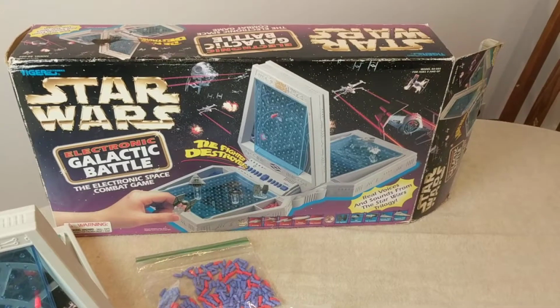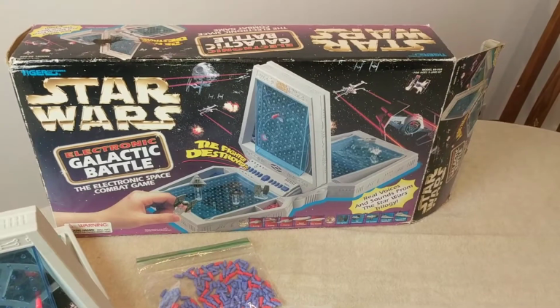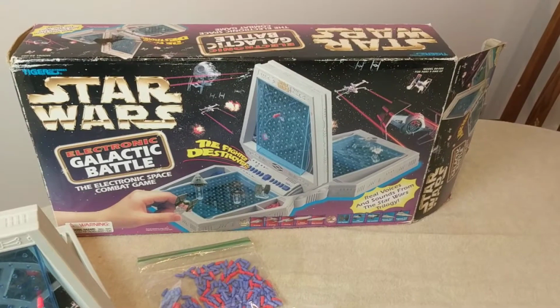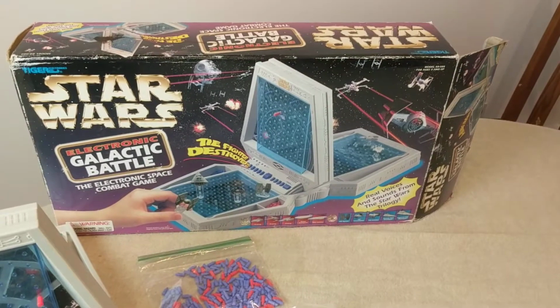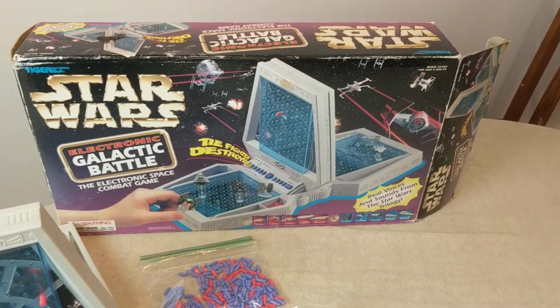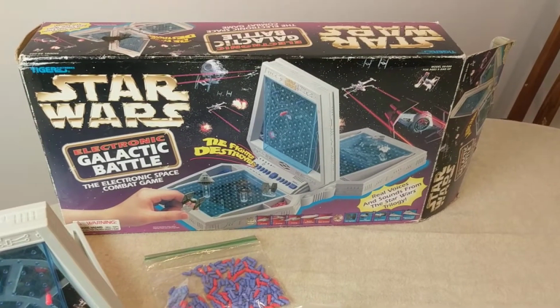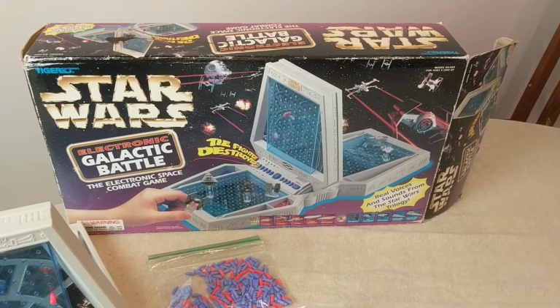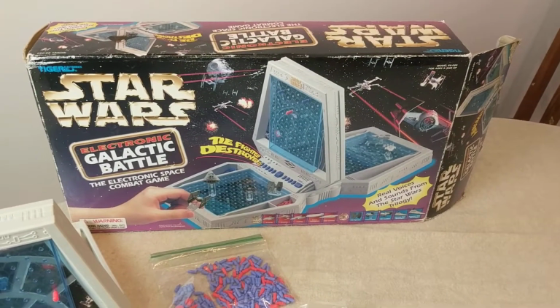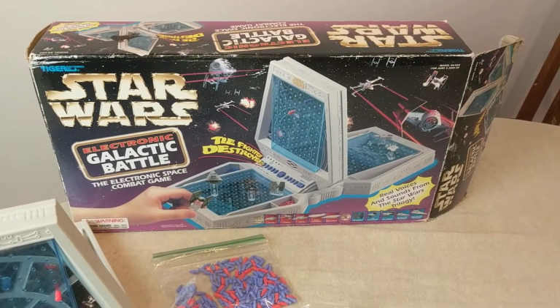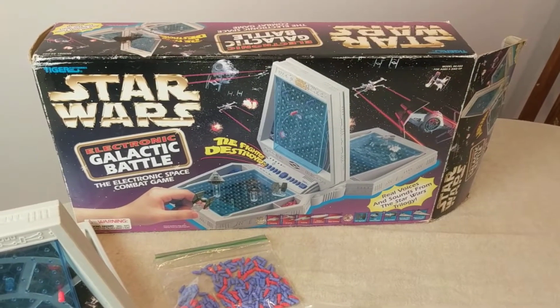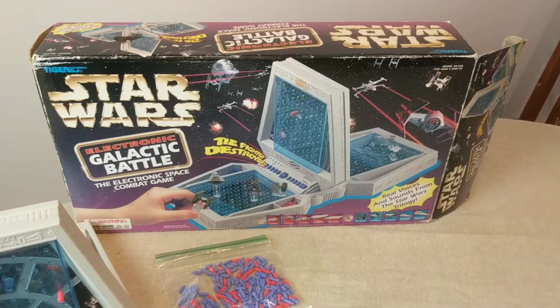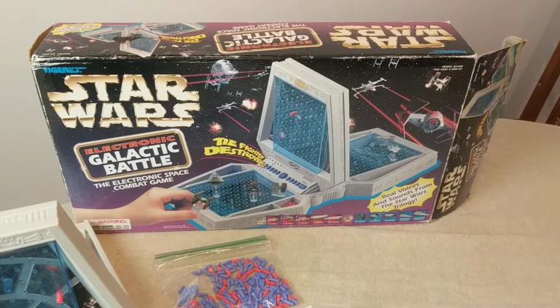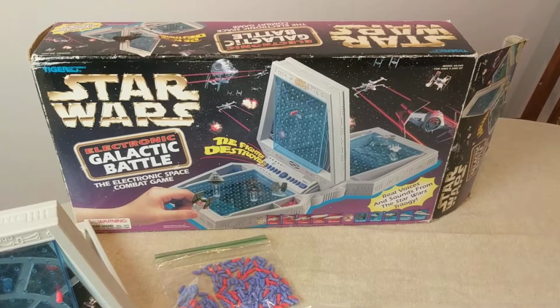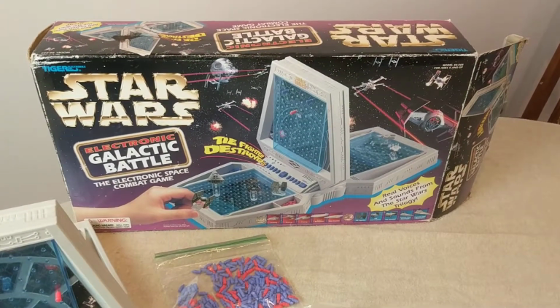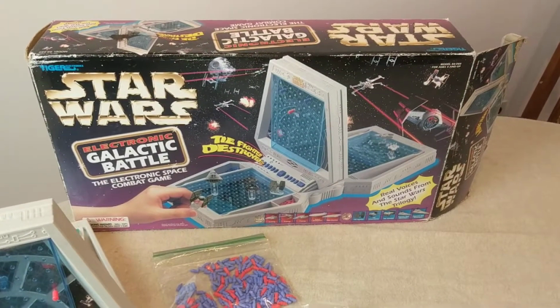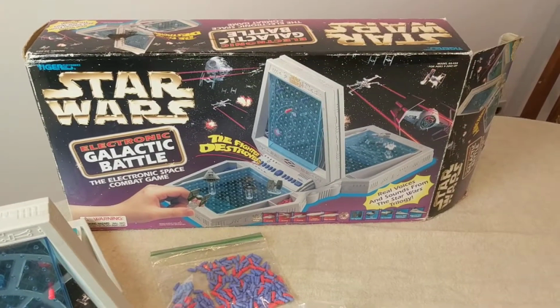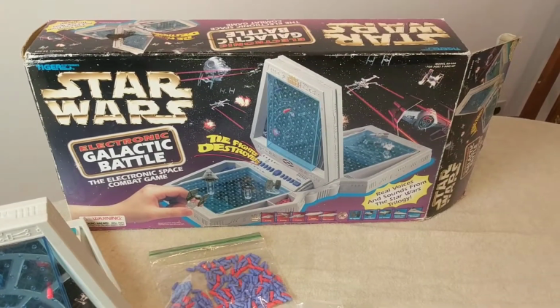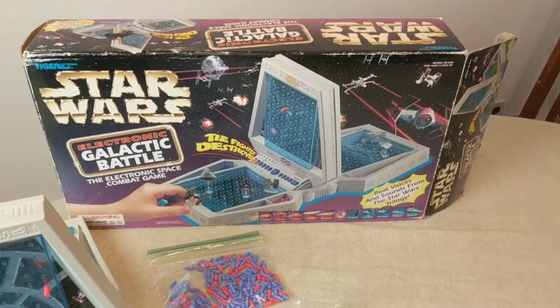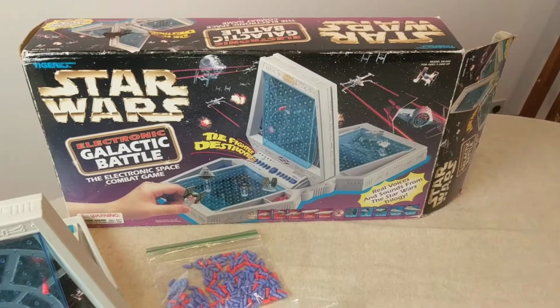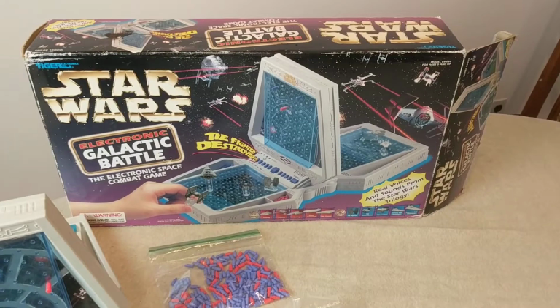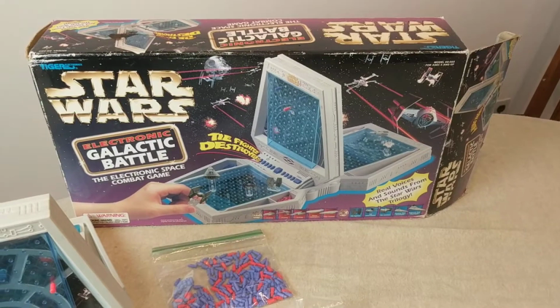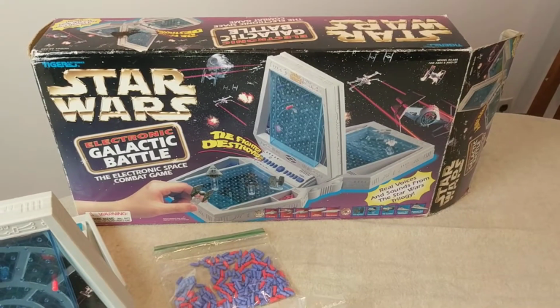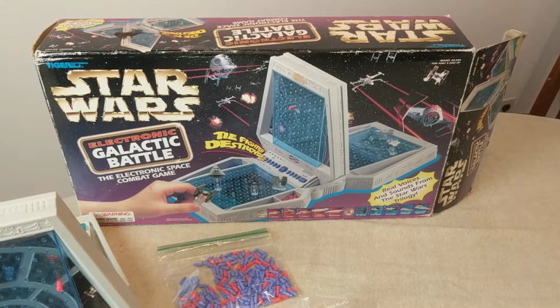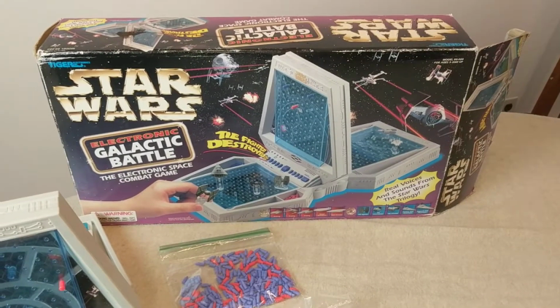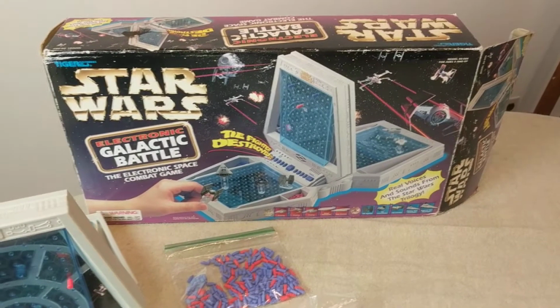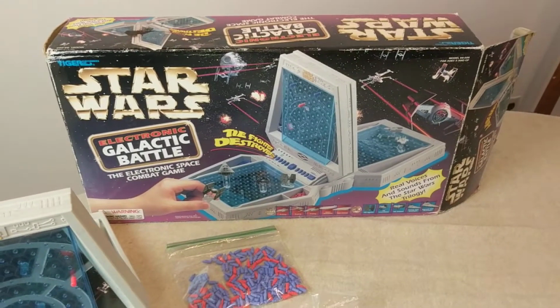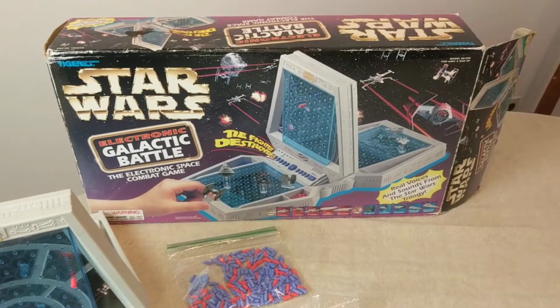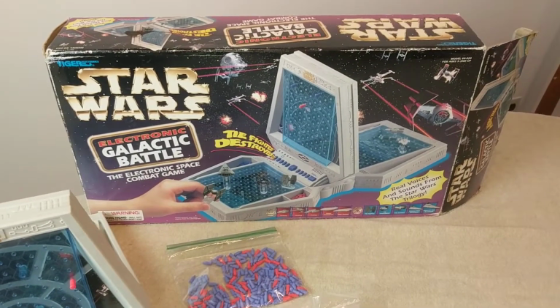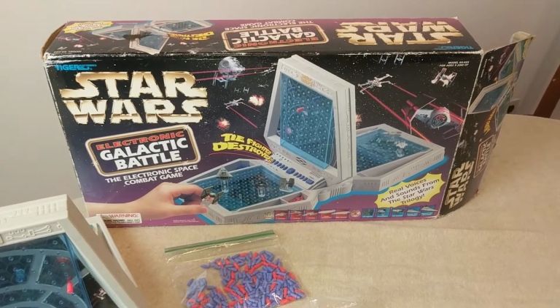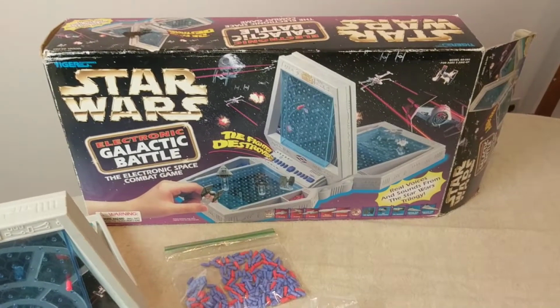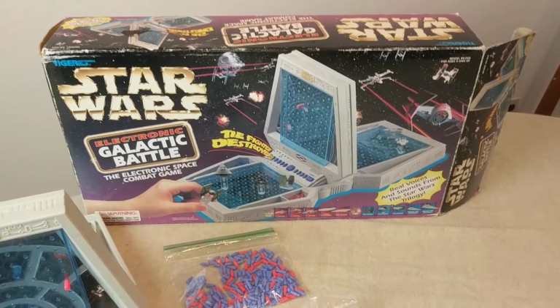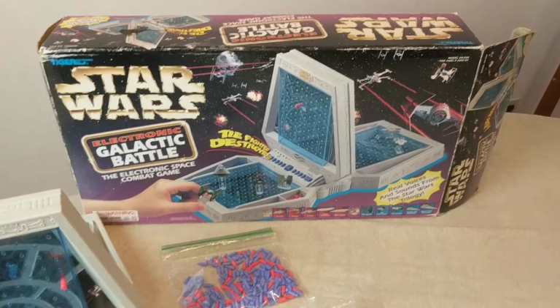Today on Scavenger's Cell we have the Star Wars Electronic Galactic Battle, the electronic space combat game from 1997 made by Tiger Electronics.